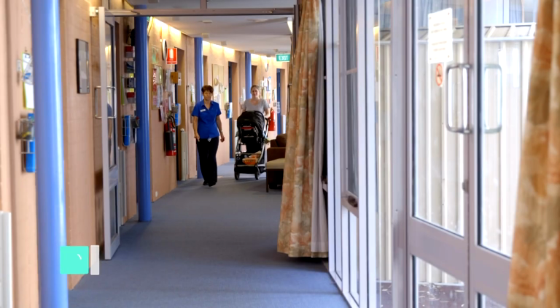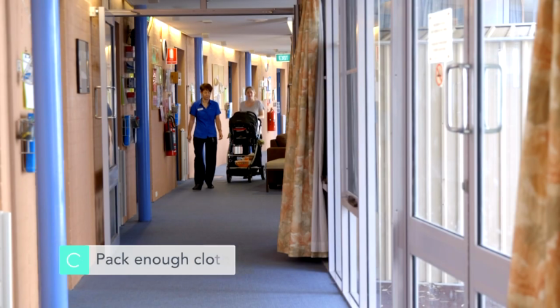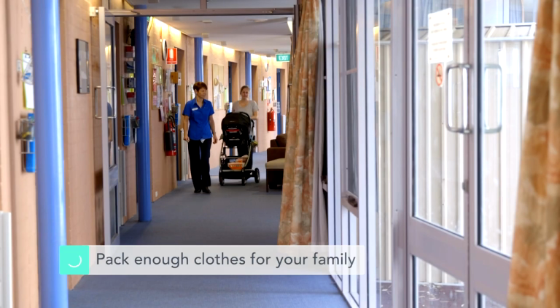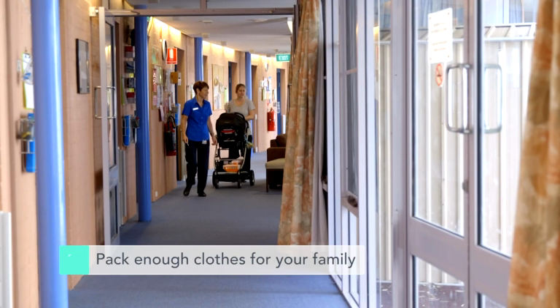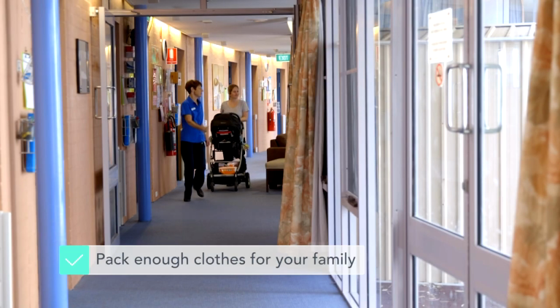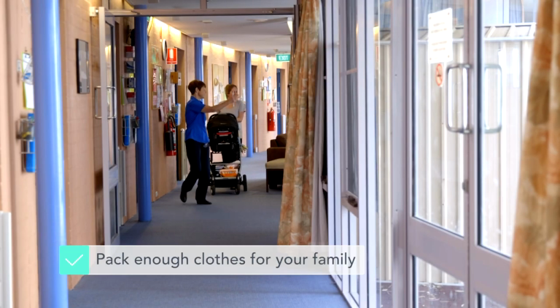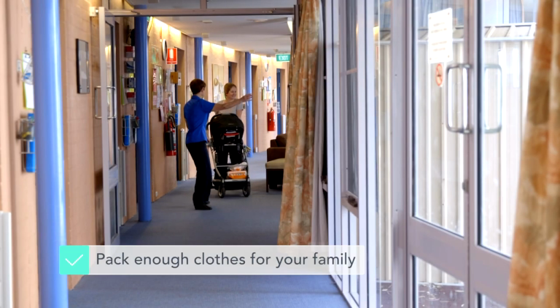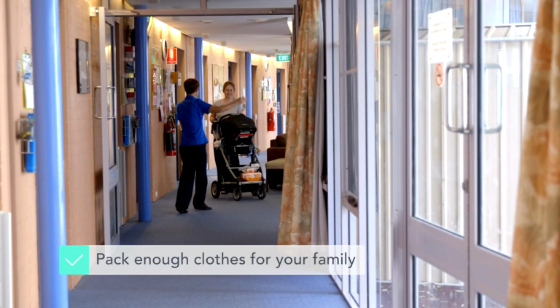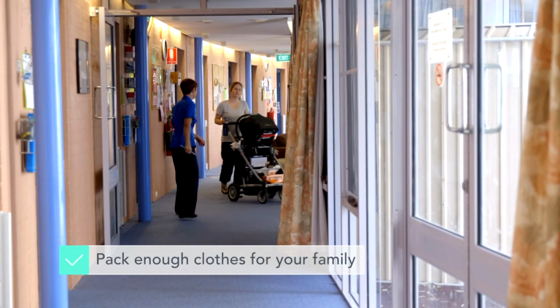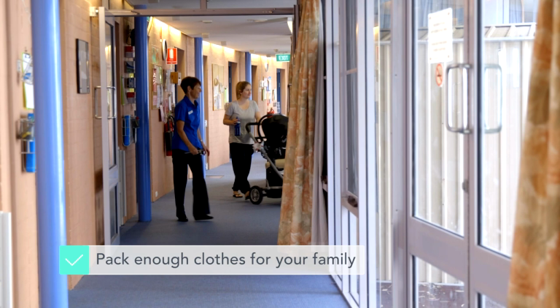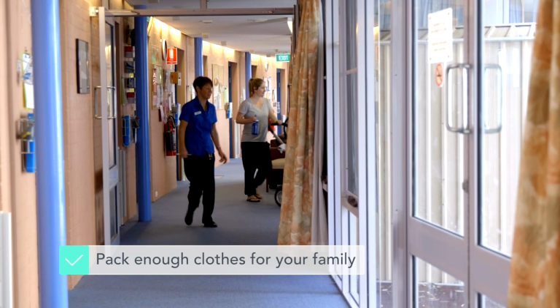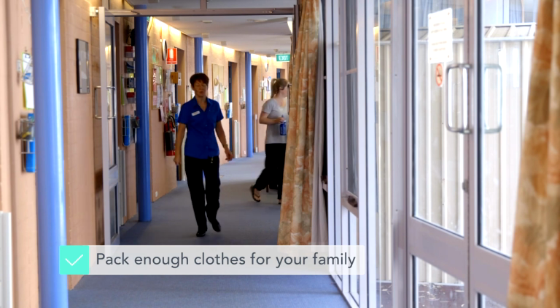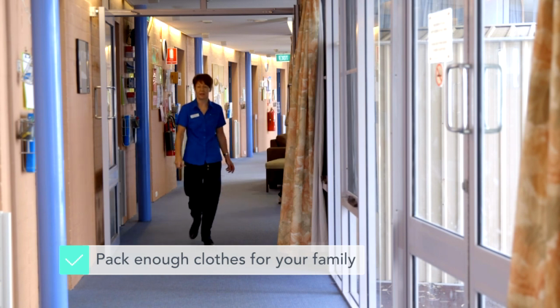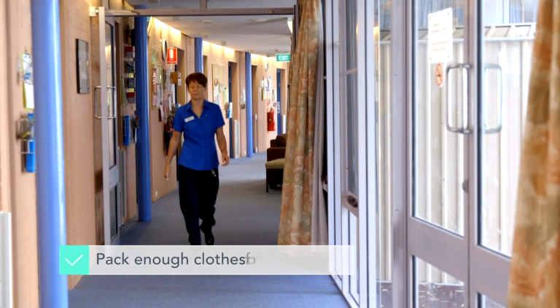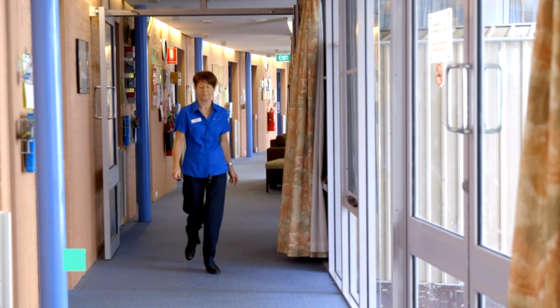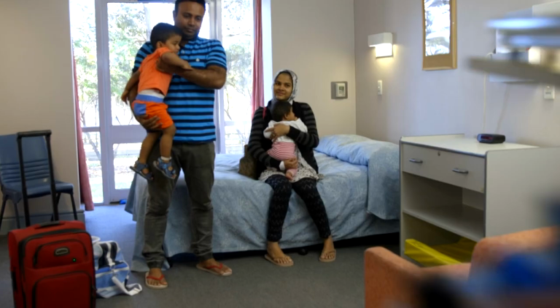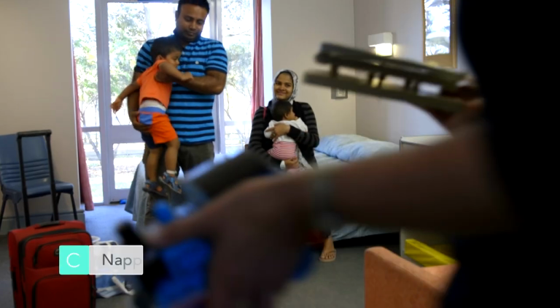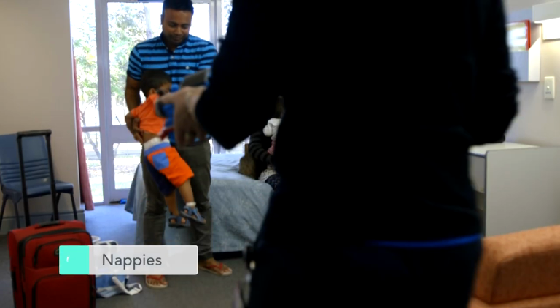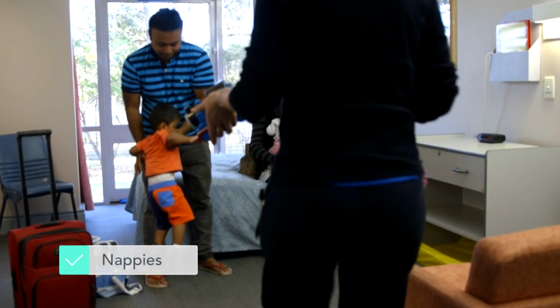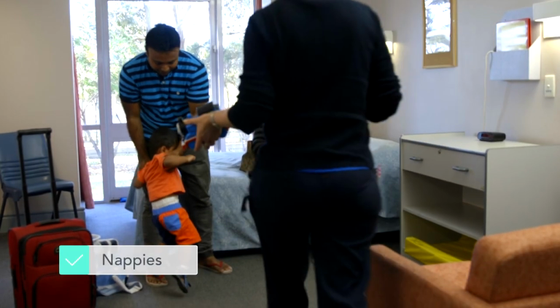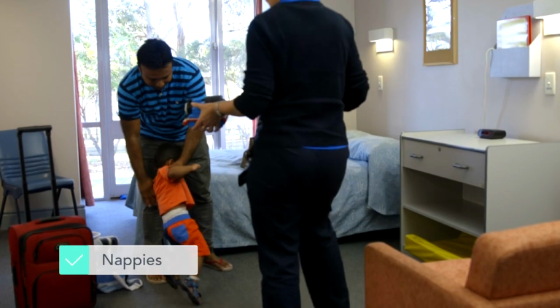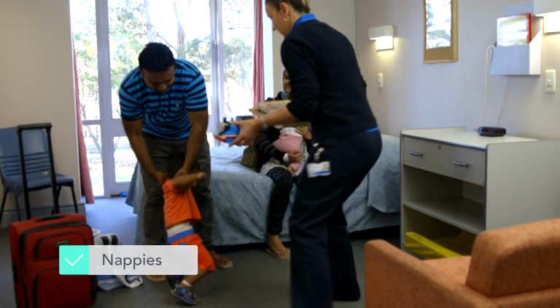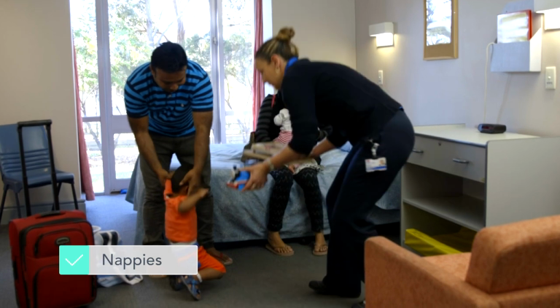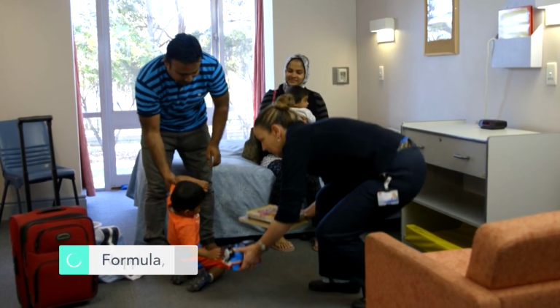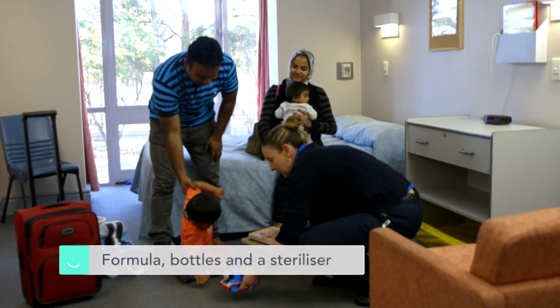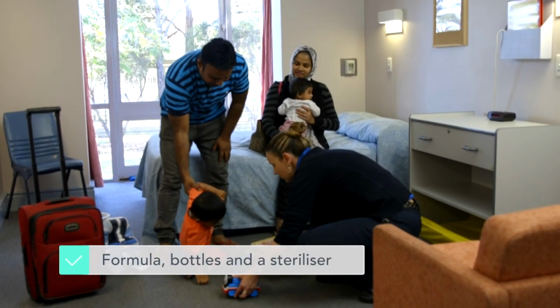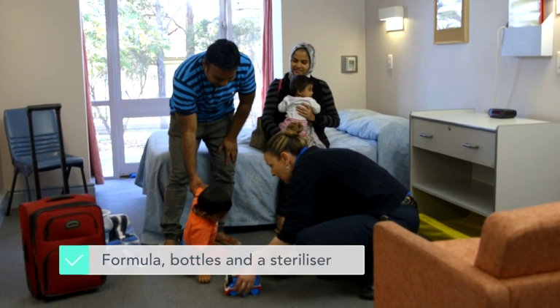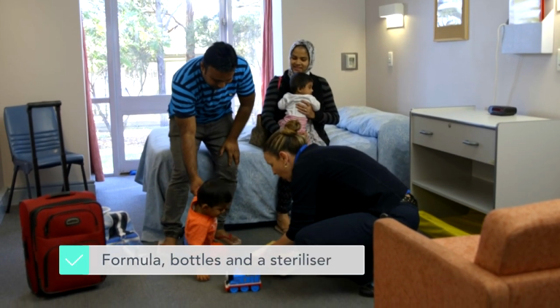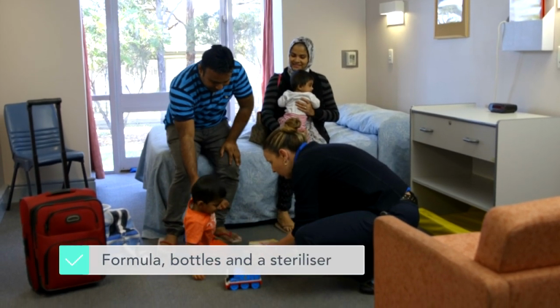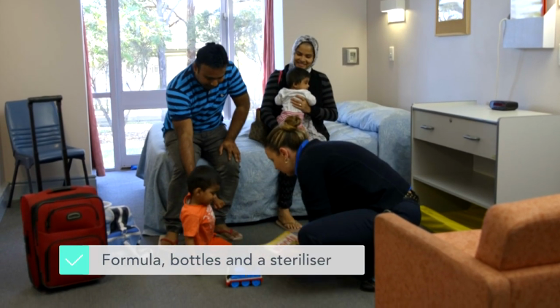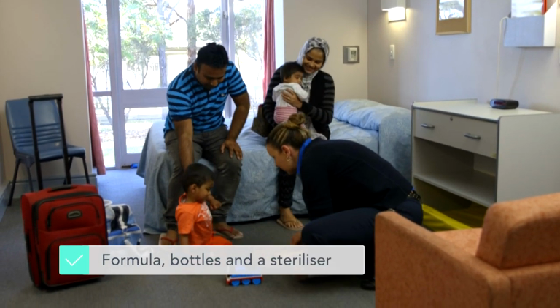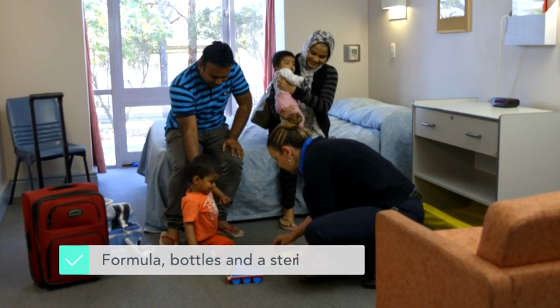Firstly, pack enough clothes for your family. Partners are welcome and encouraged to stay. You'll also need nappies, and if you're not breastfeeding, formula, bottles and a steriliser if you have one.